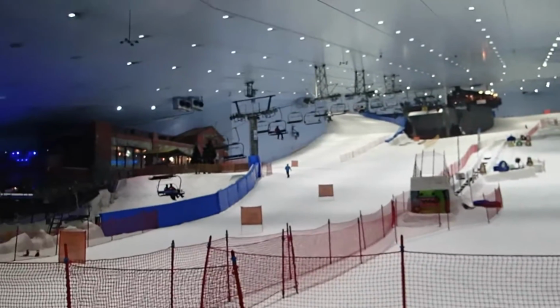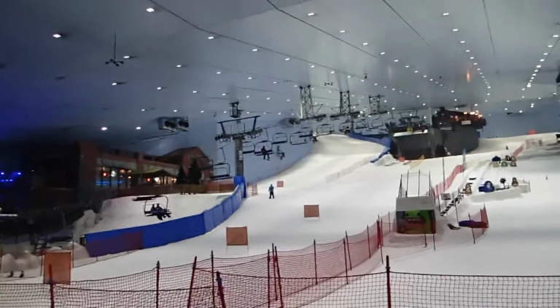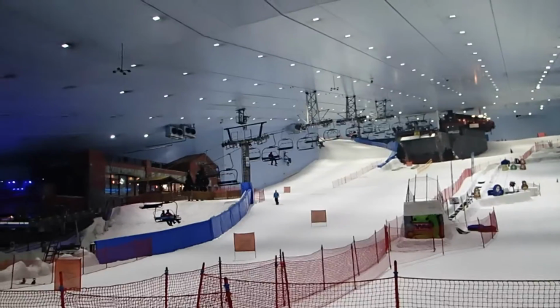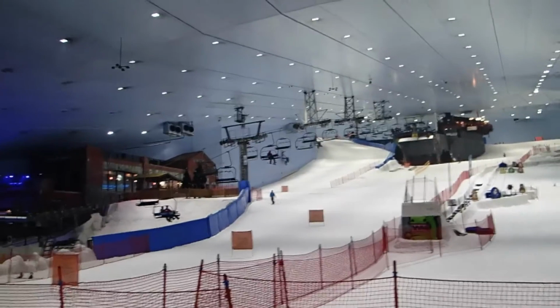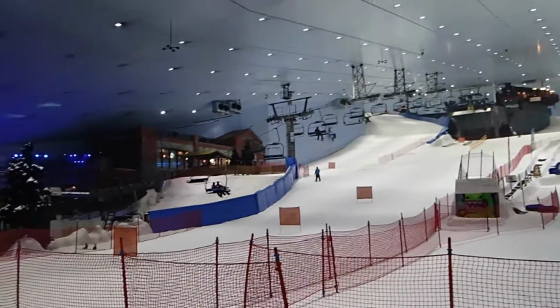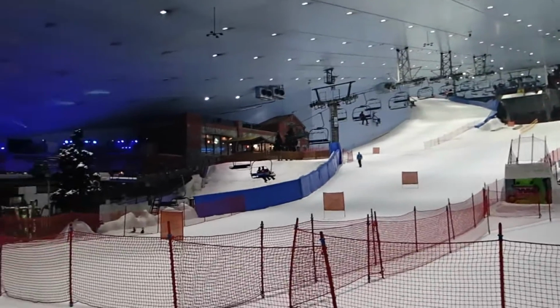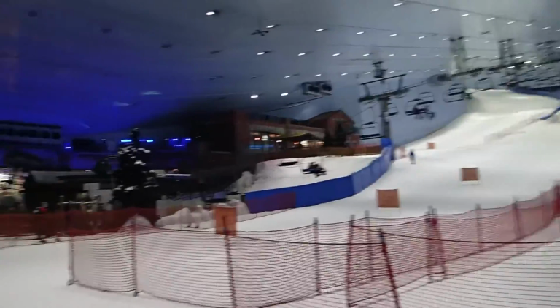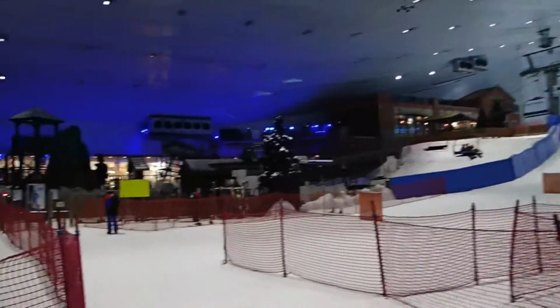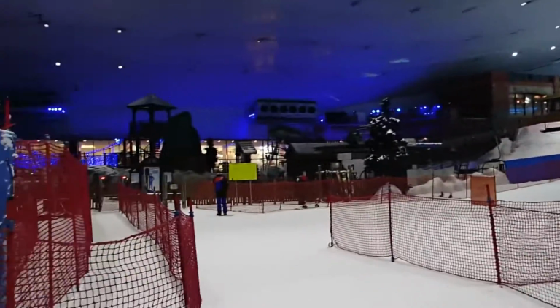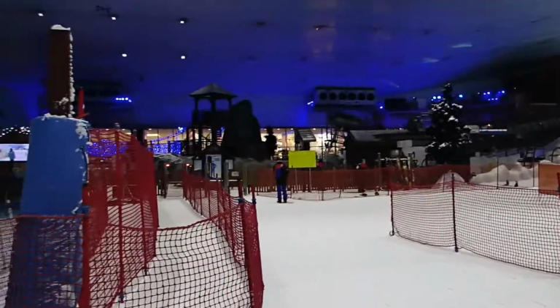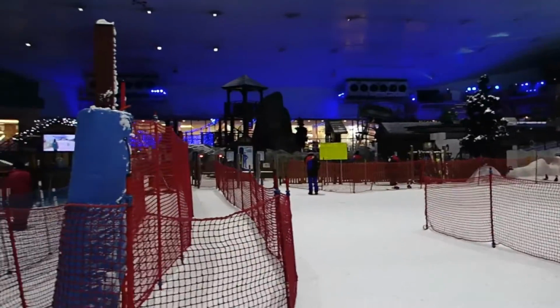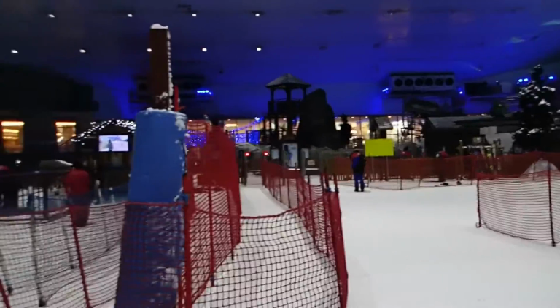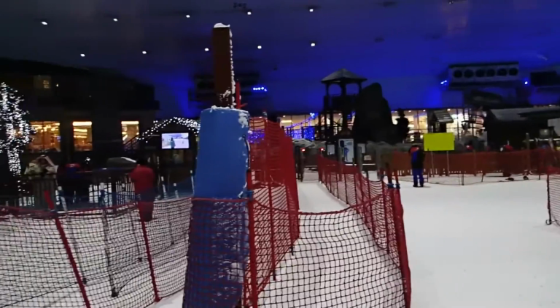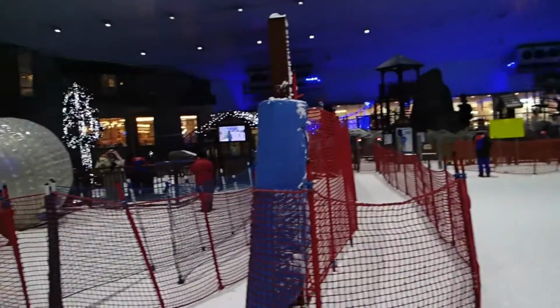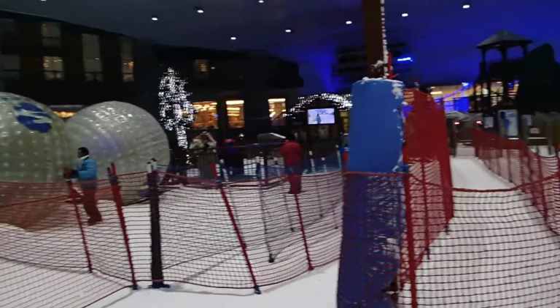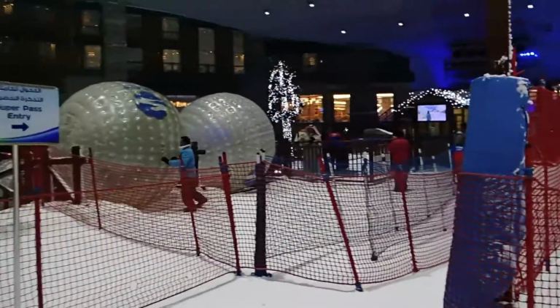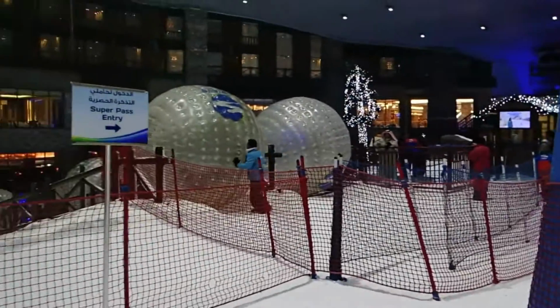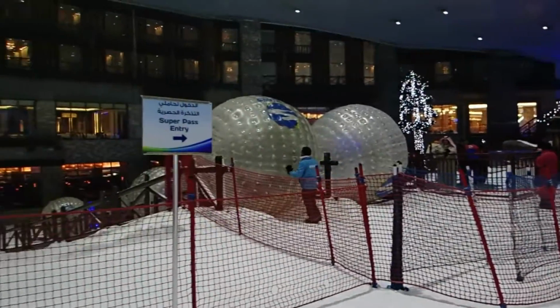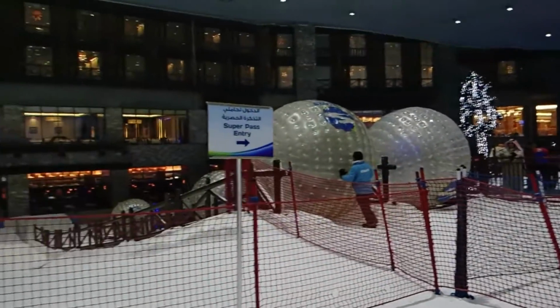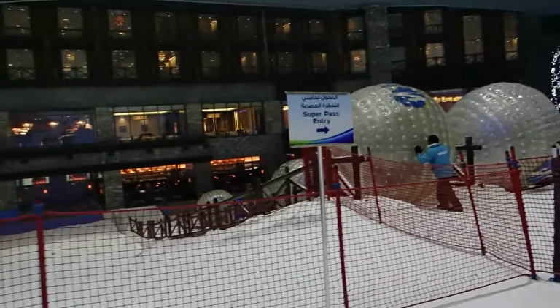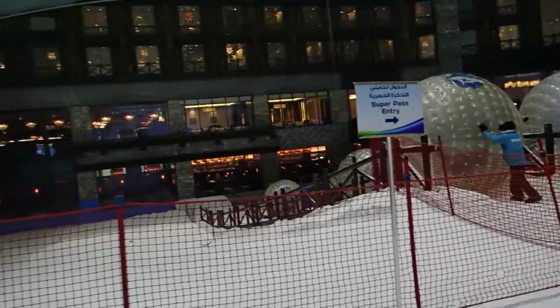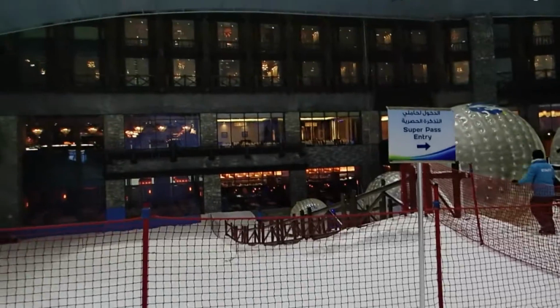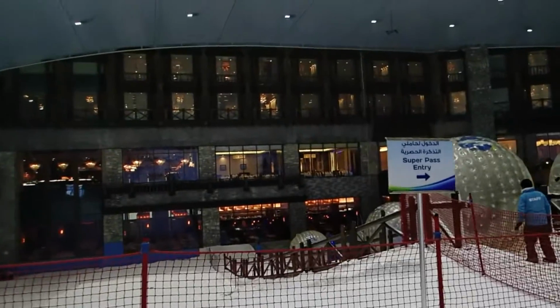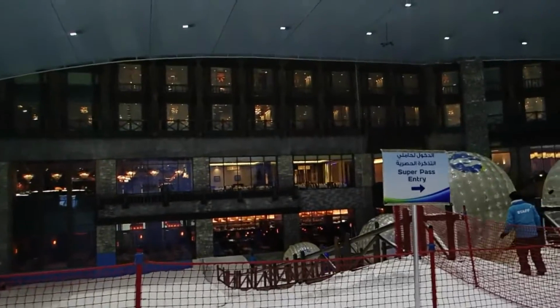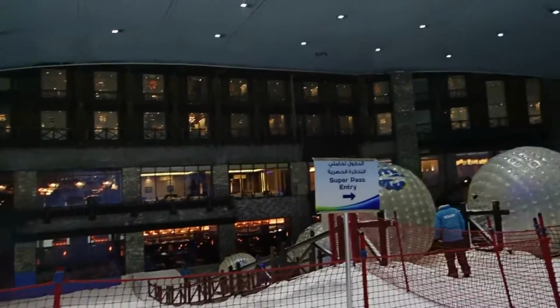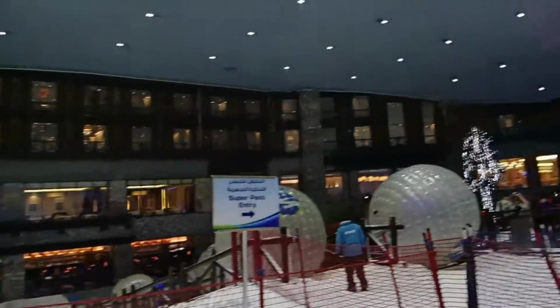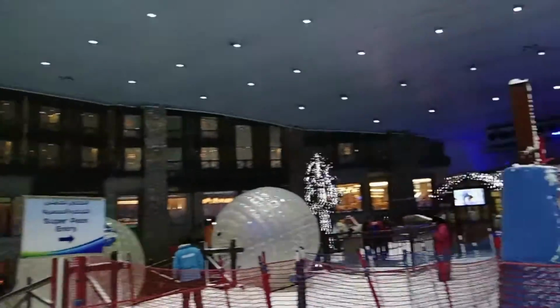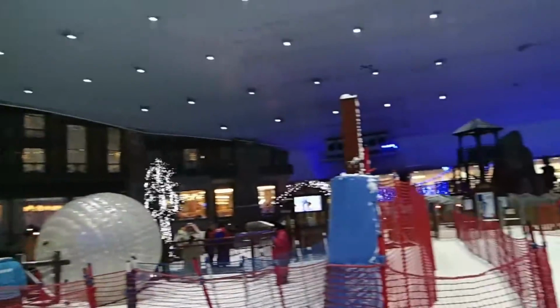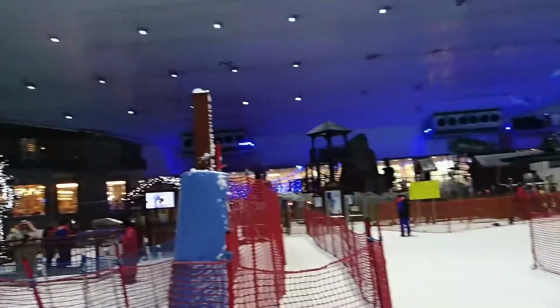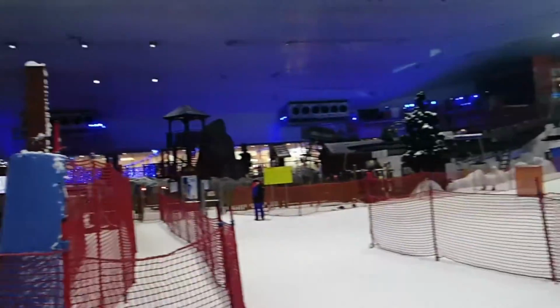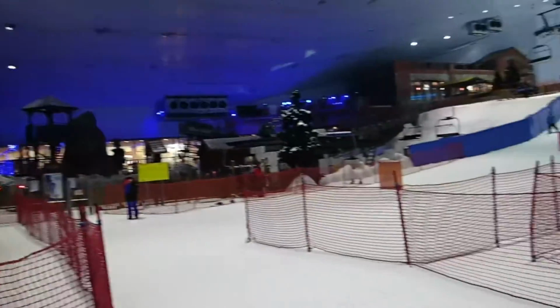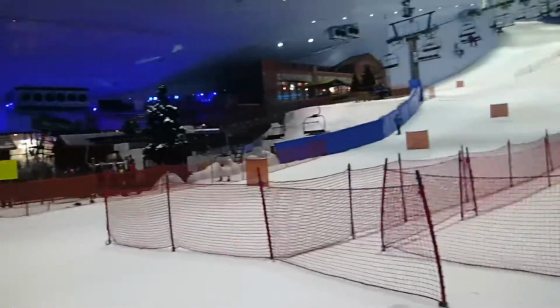So we're about ready to ride this chairlift, and you can see here they've got a whole set of things to do, including a winter lodge up there. So yeah, we're gonna go skiing.